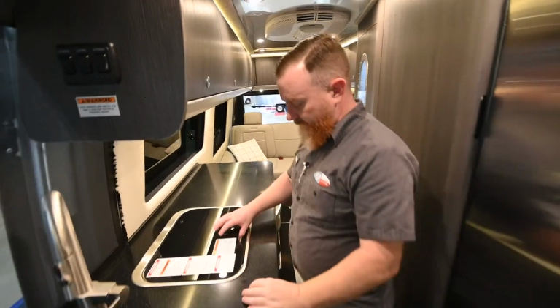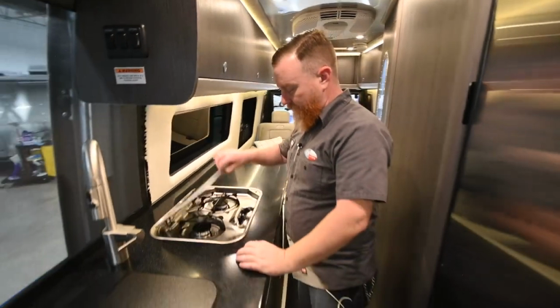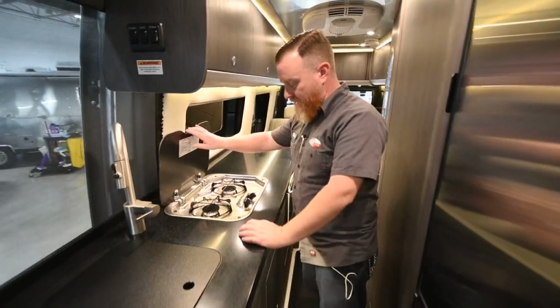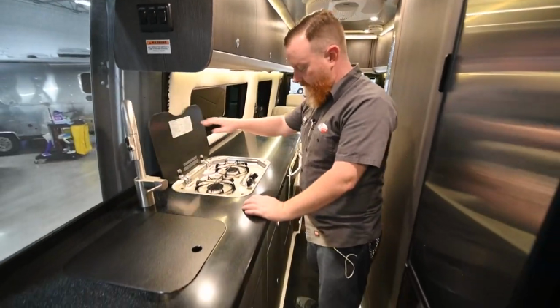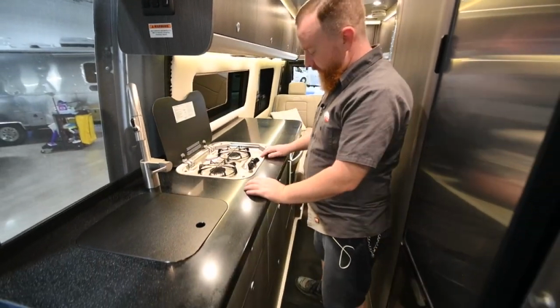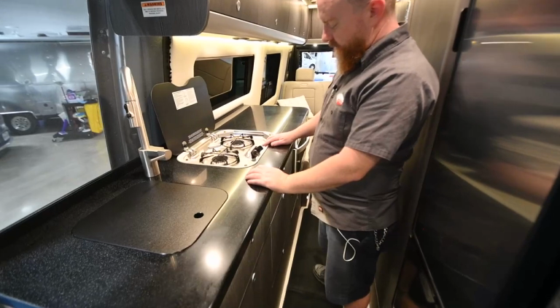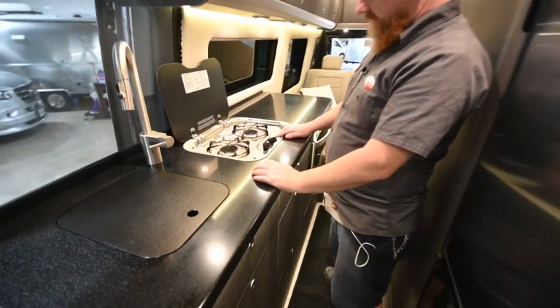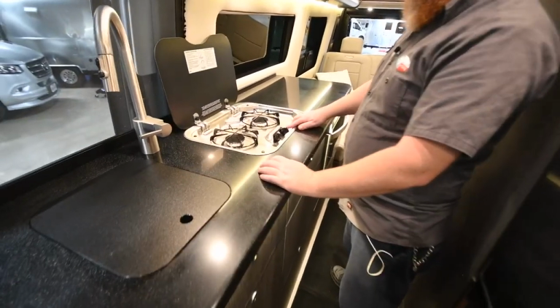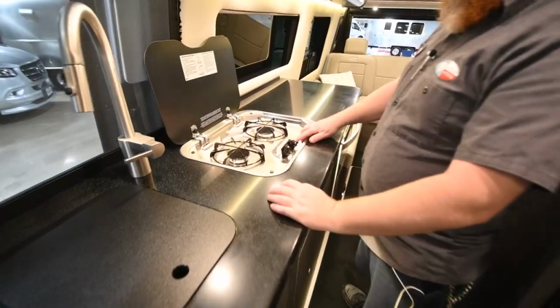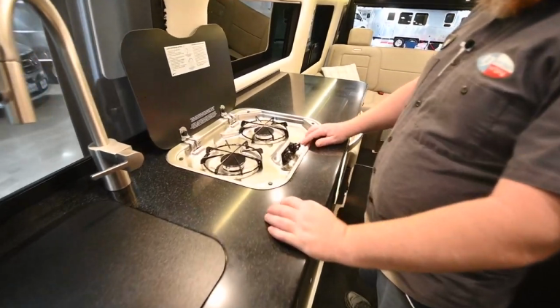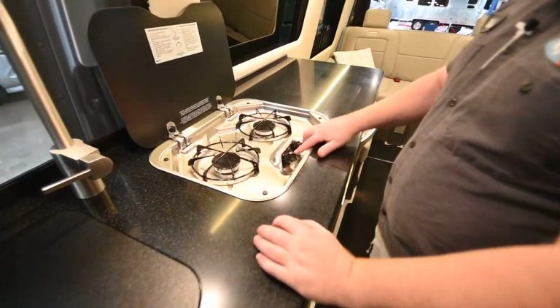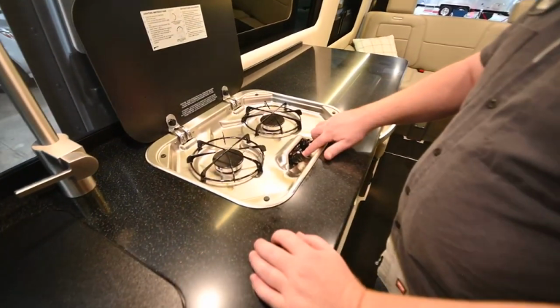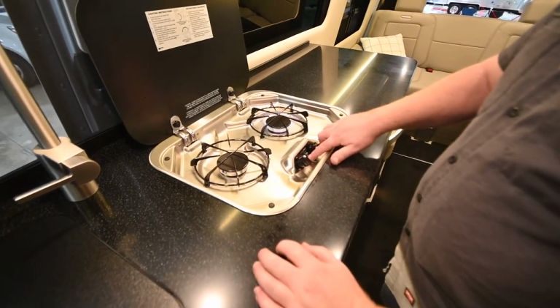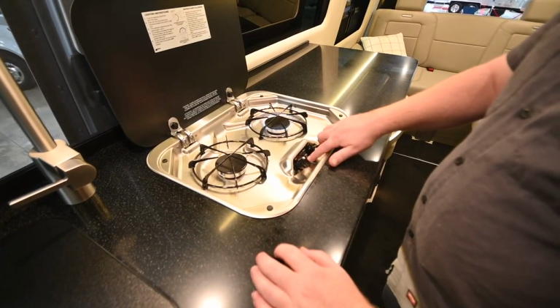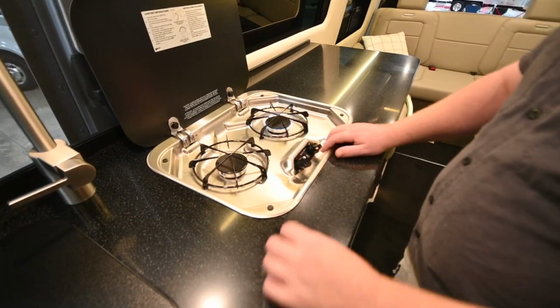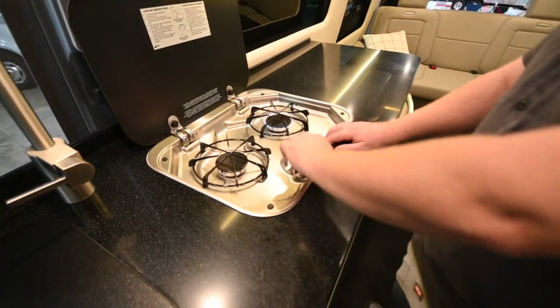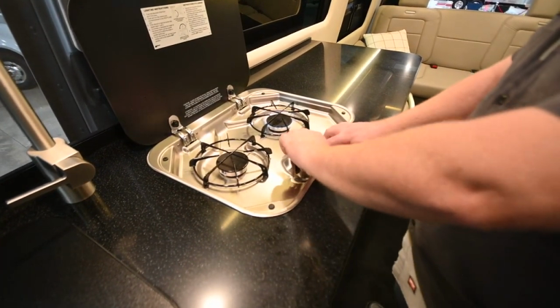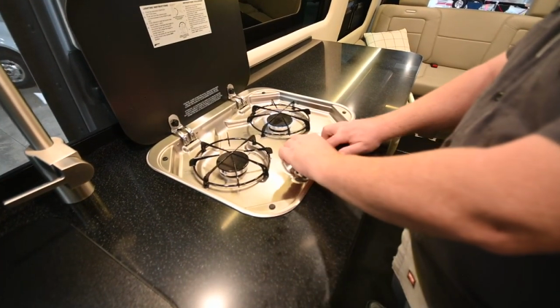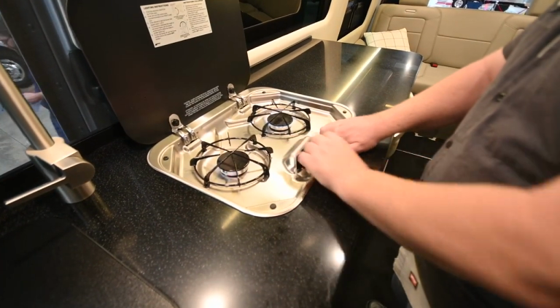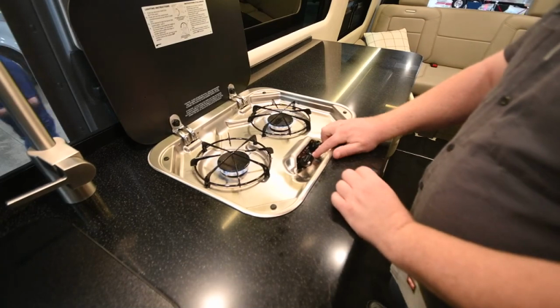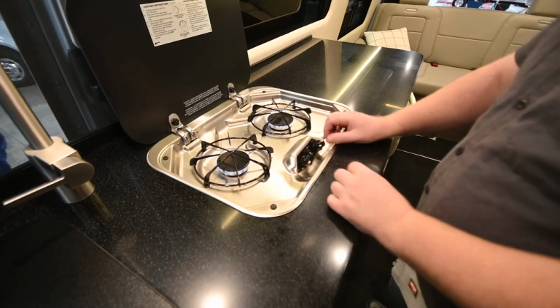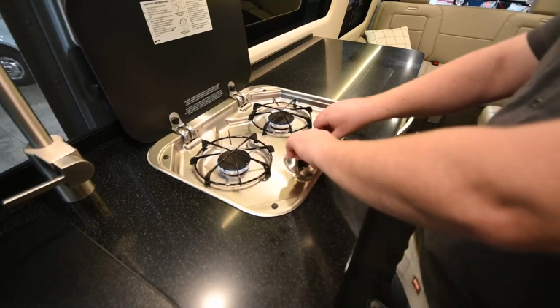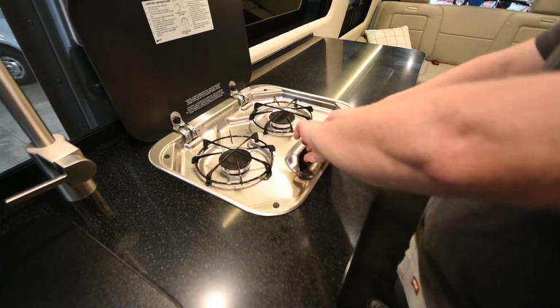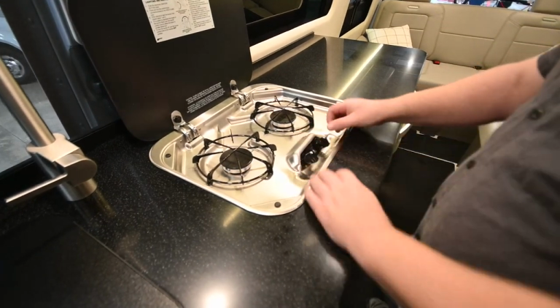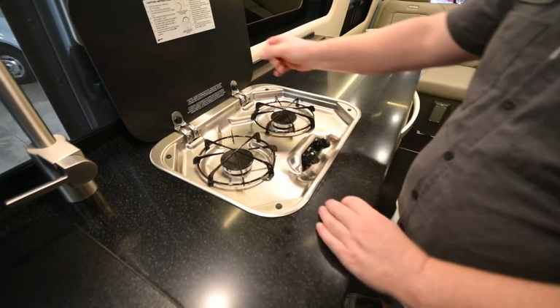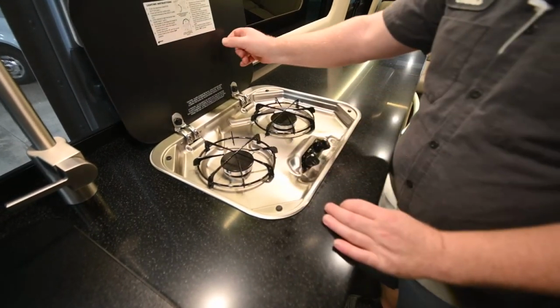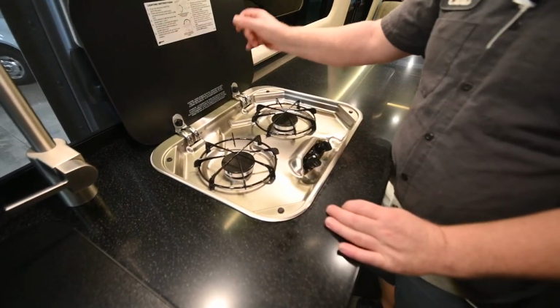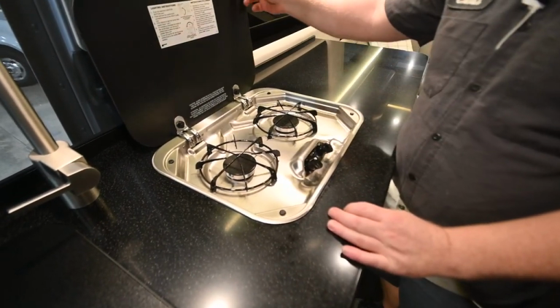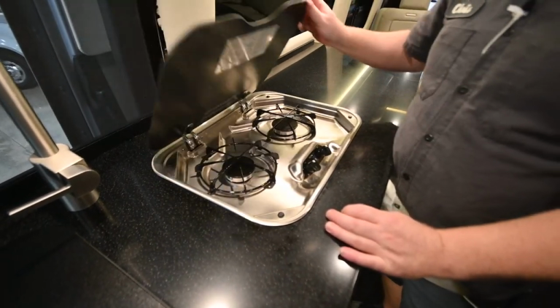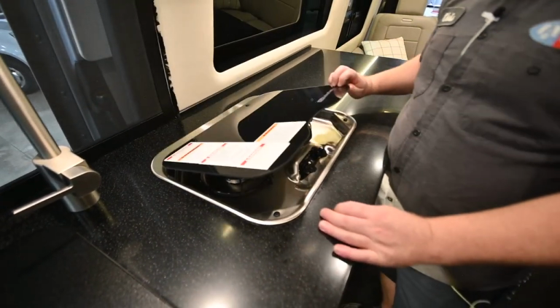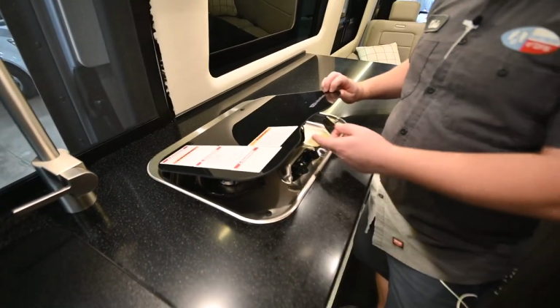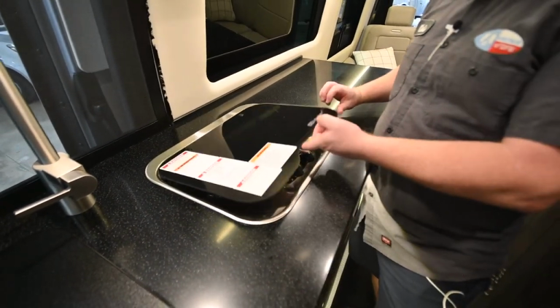Now we've got the range here. Just take the knob, turn it over to the flame, and click the igniter. Remember this lid is still made of tempered glass, so give it a chance to cool before you close it.